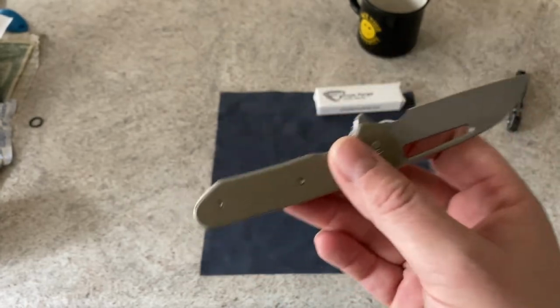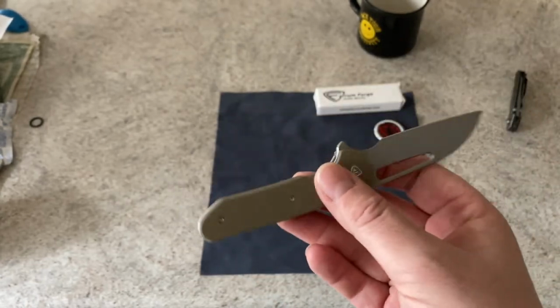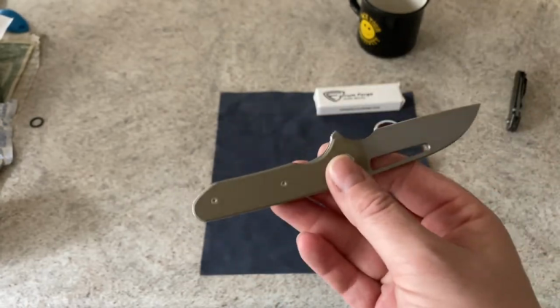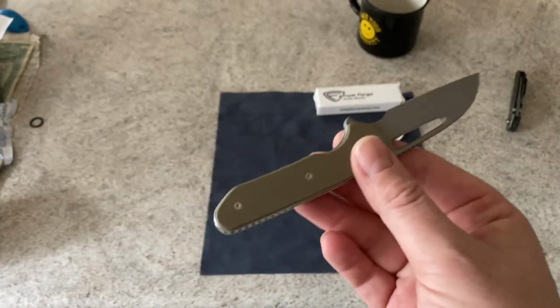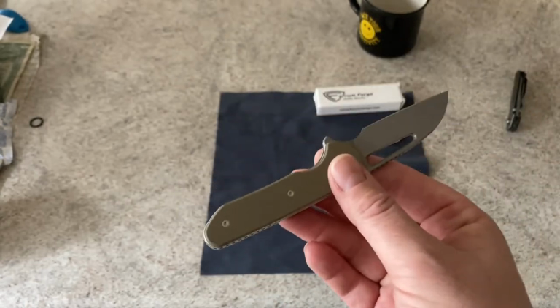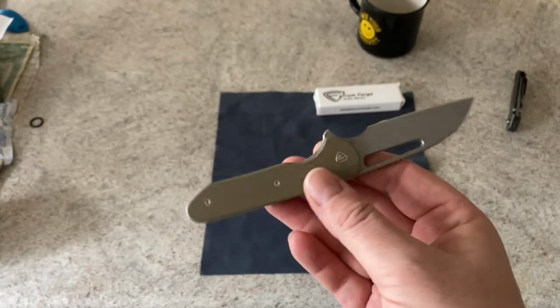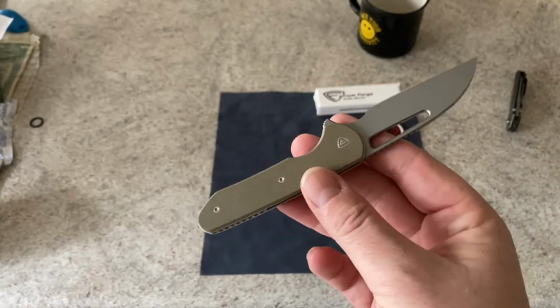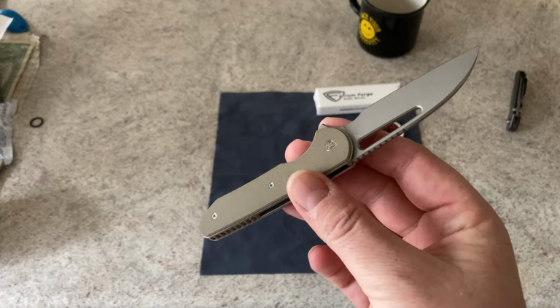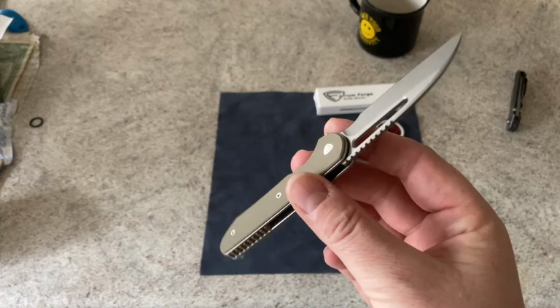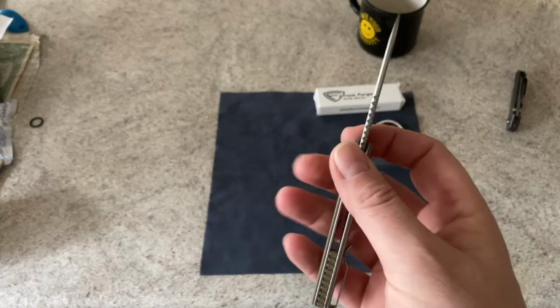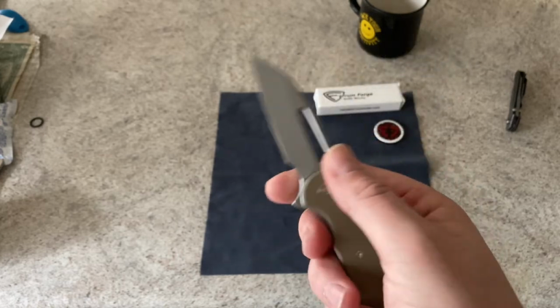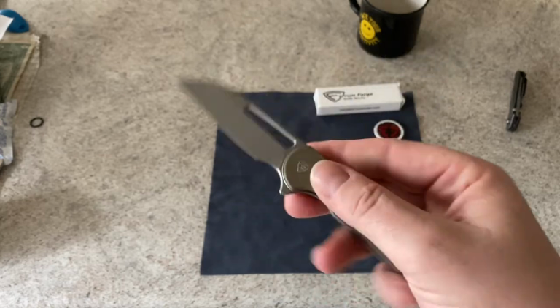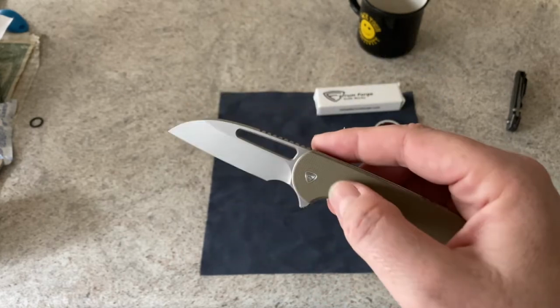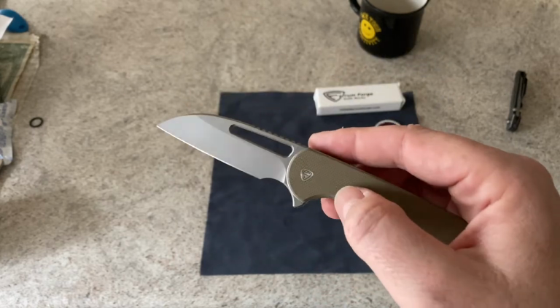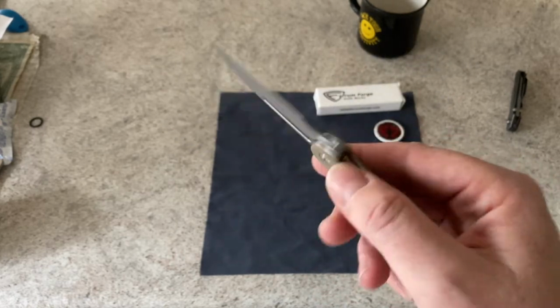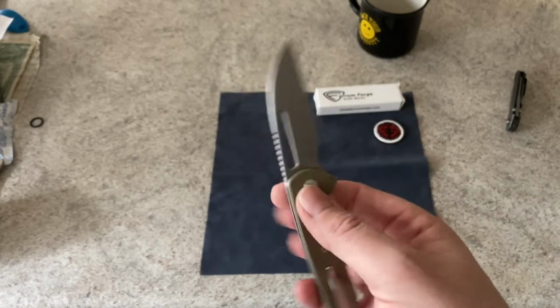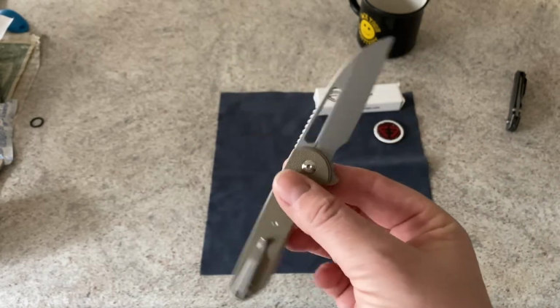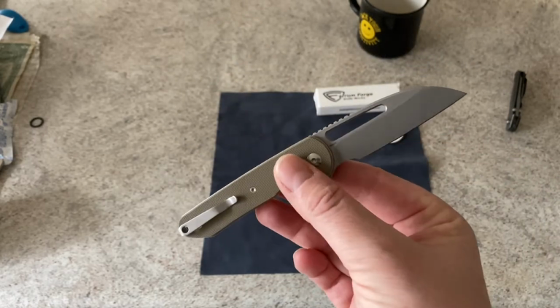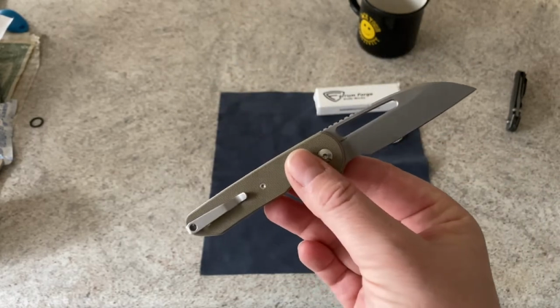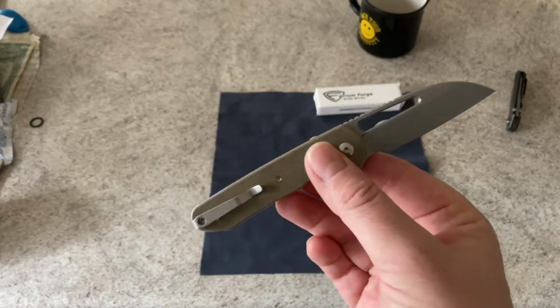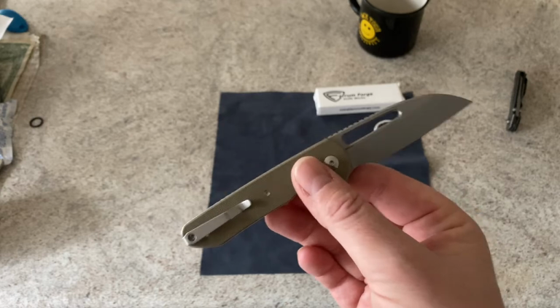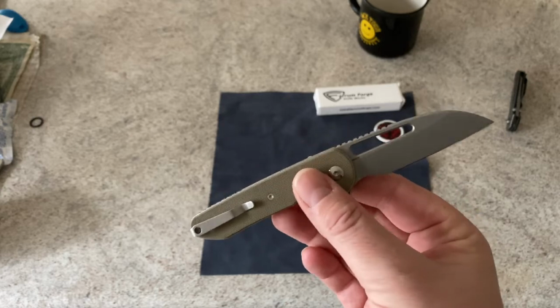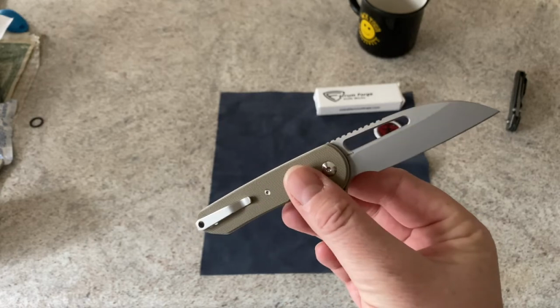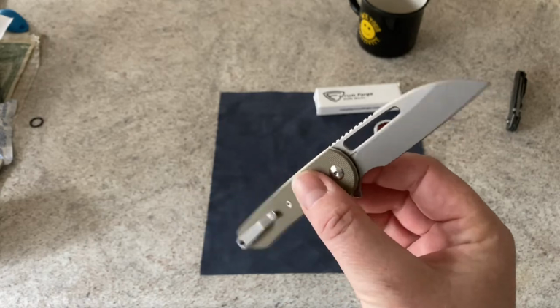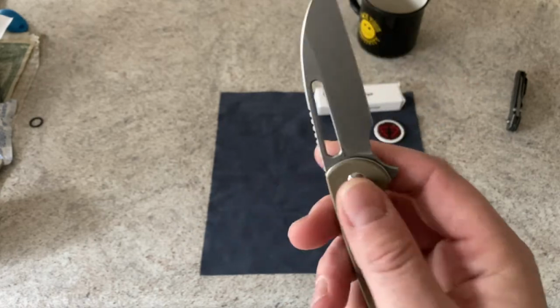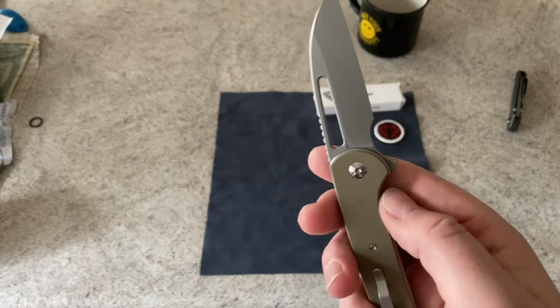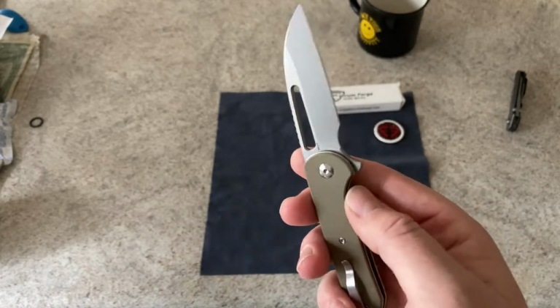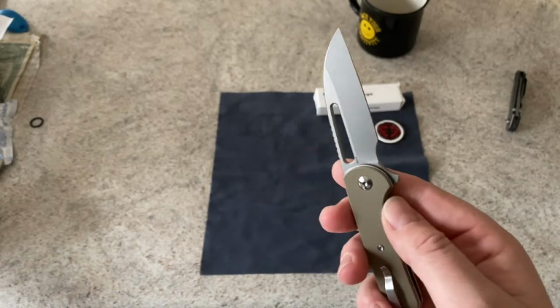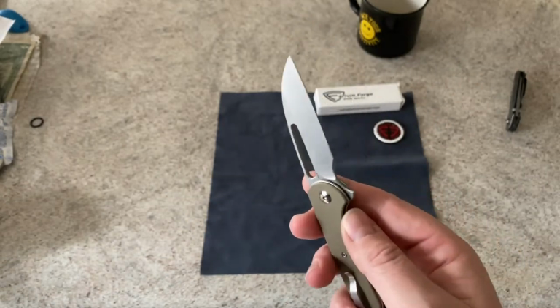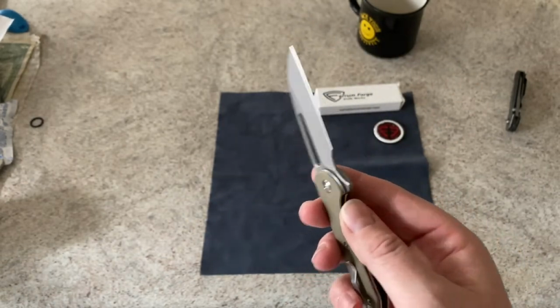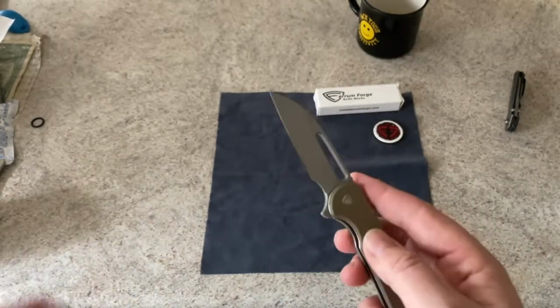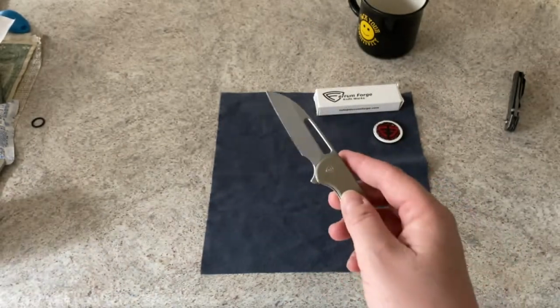They're saying this comes in at 2.74 ounces. This was made by We Knife Company for Elliot for distribution — so he had it OEM'd by We Knife Company. Let's go ahead and take a good look at it.